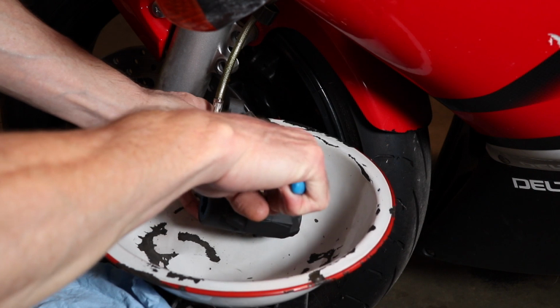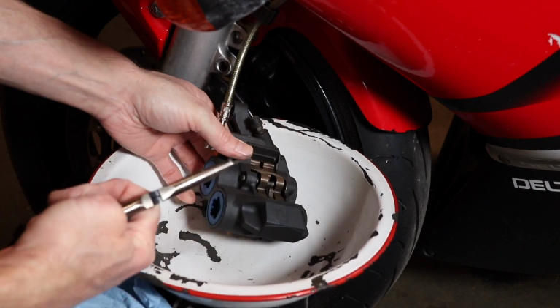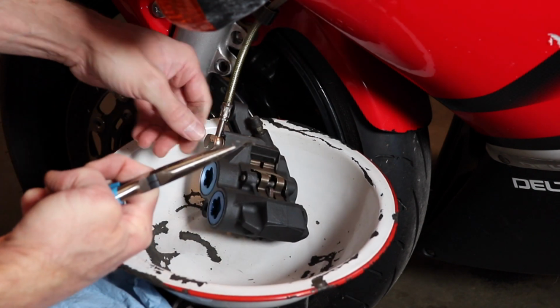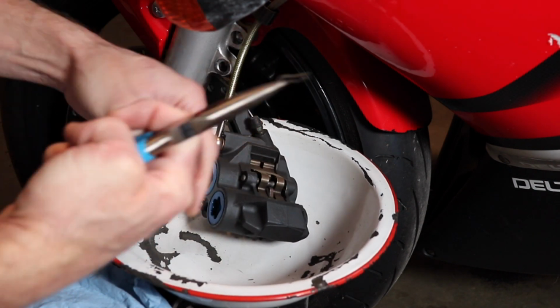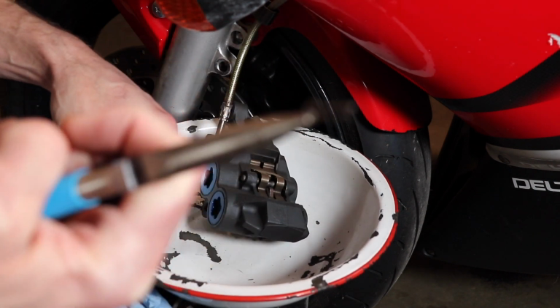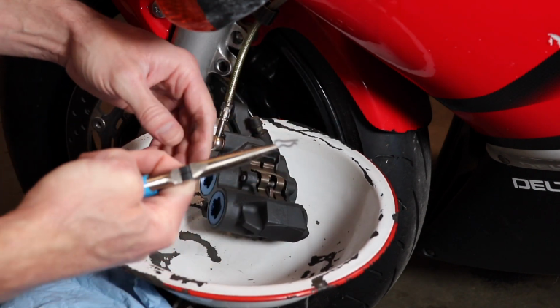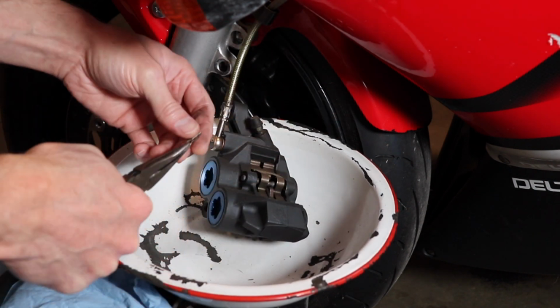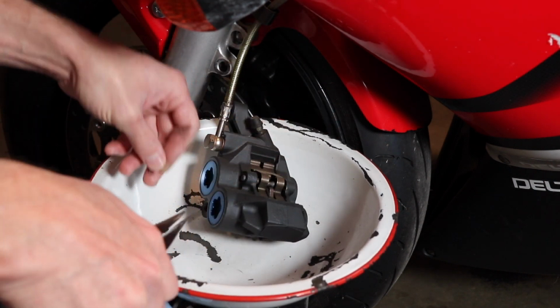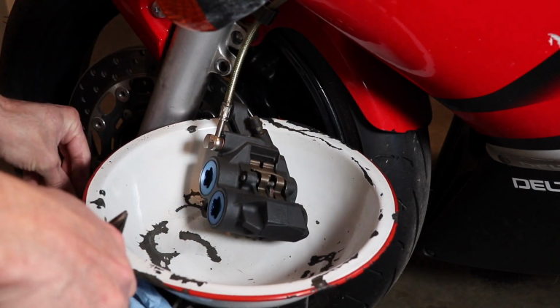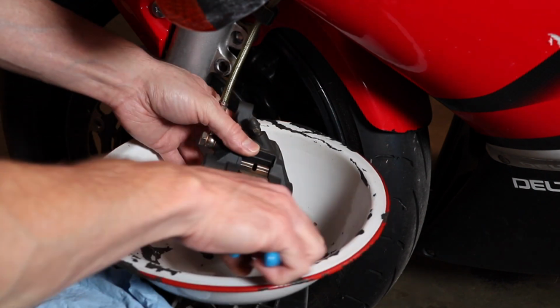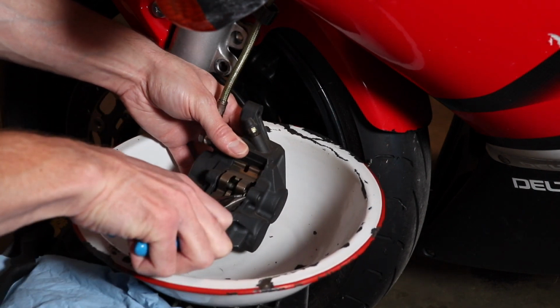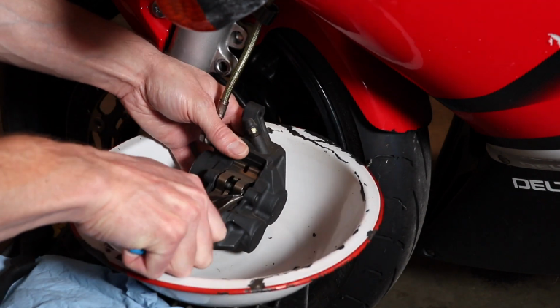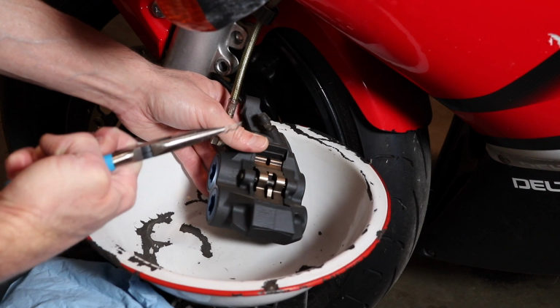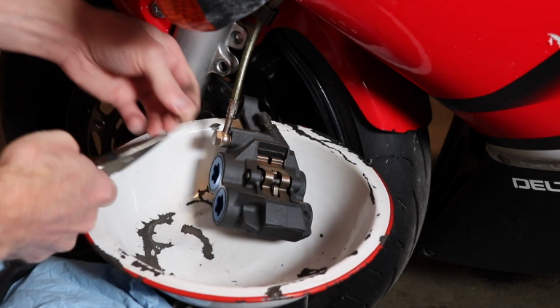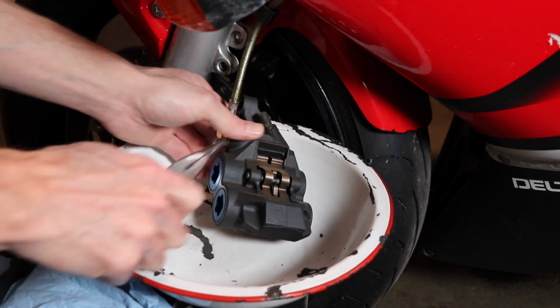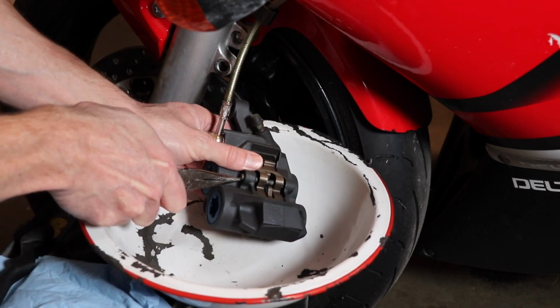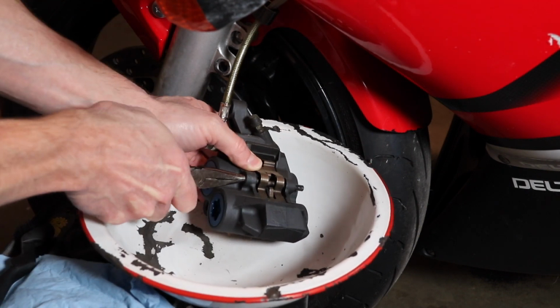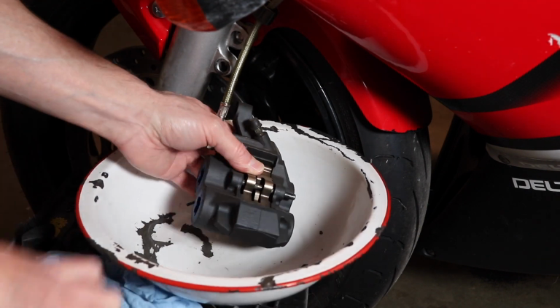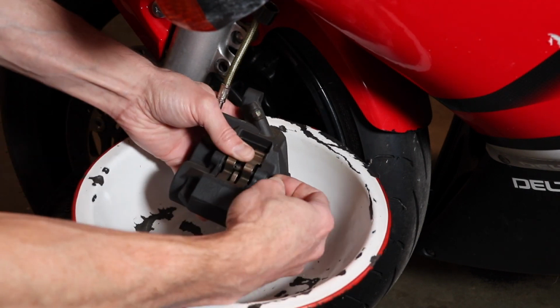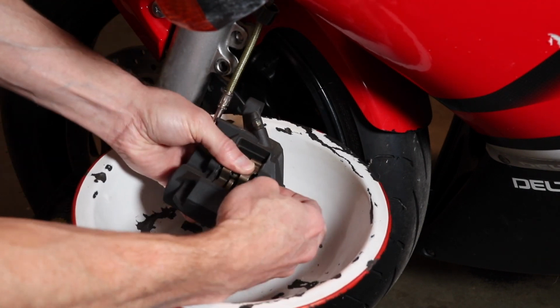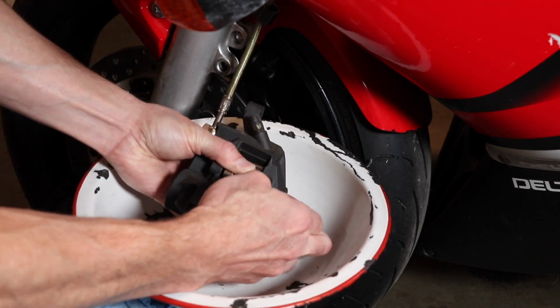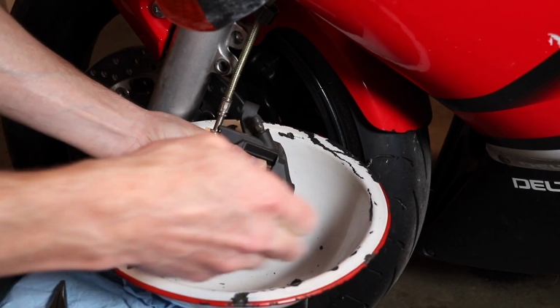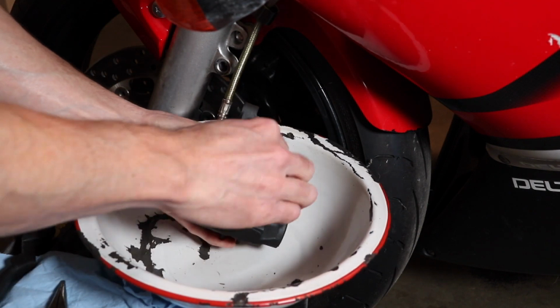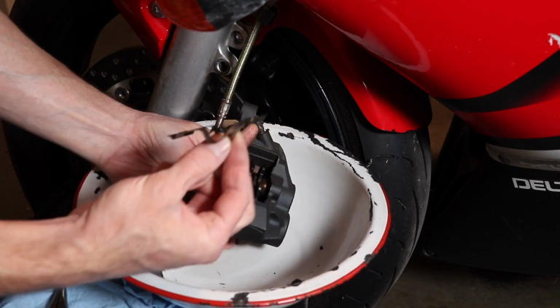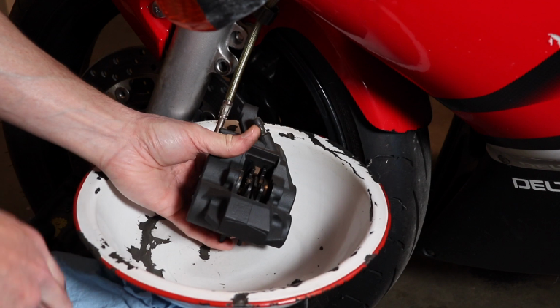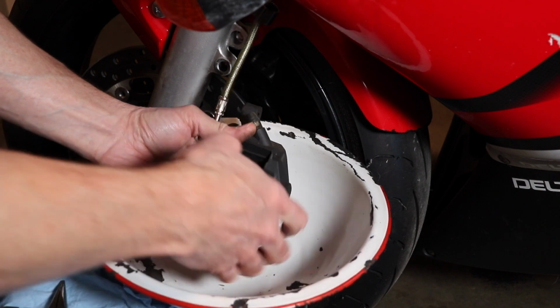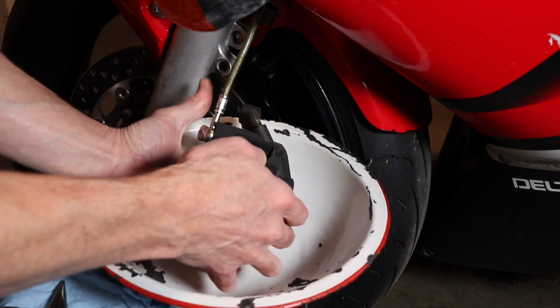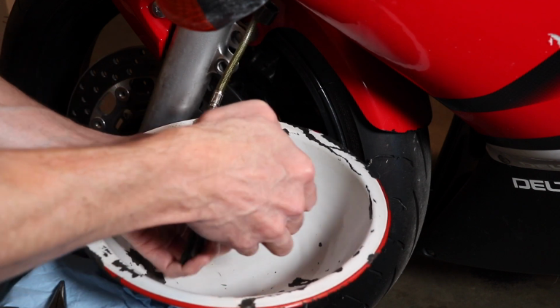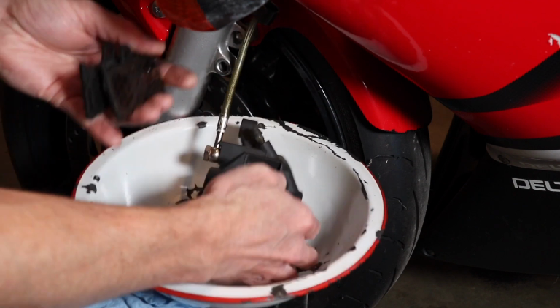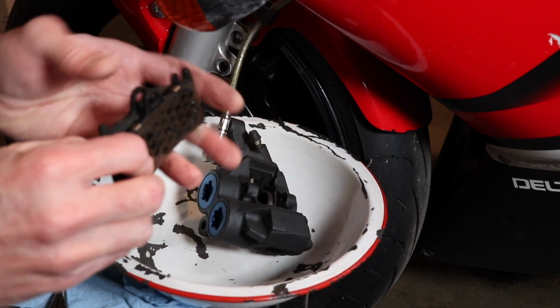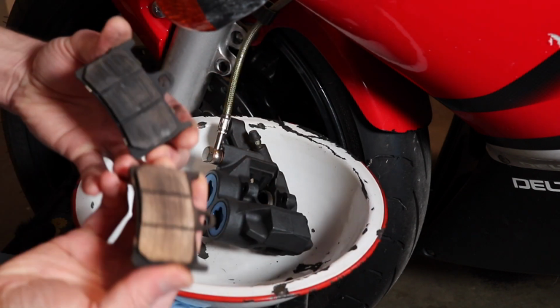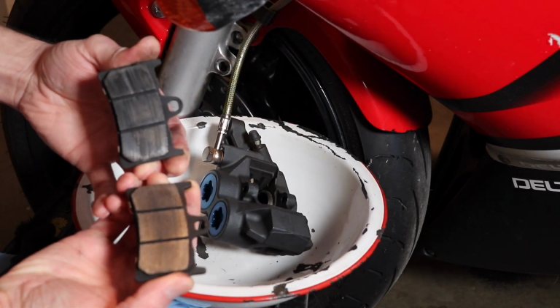Now I'm removing the two pin clips — they're just R clips. And then I remove the pin. I push down on the spring clip with my thumb, and then I drop the two brake pads out of the bottom.